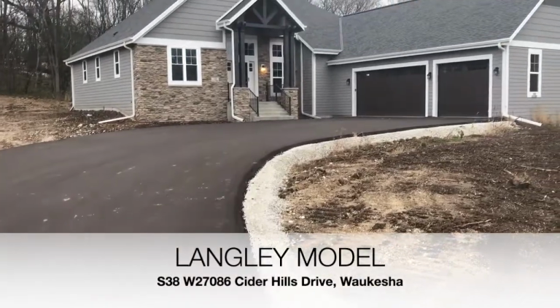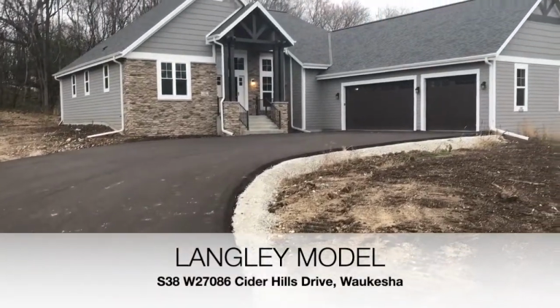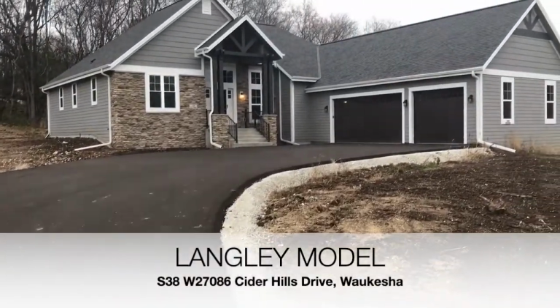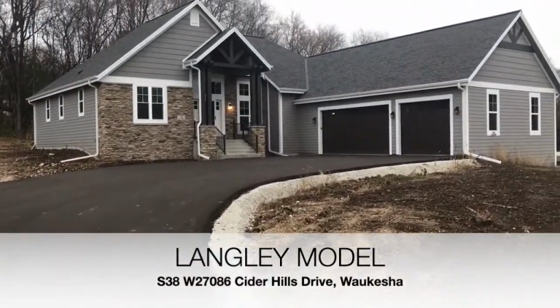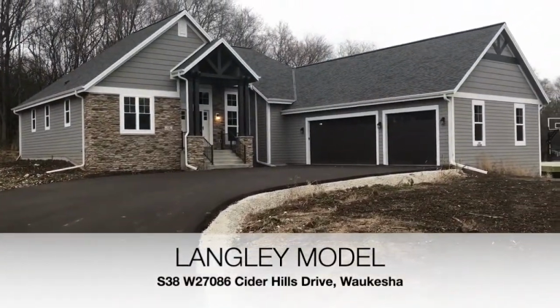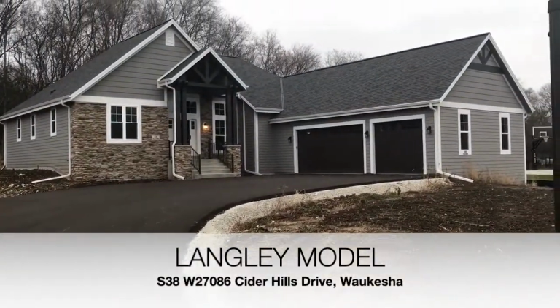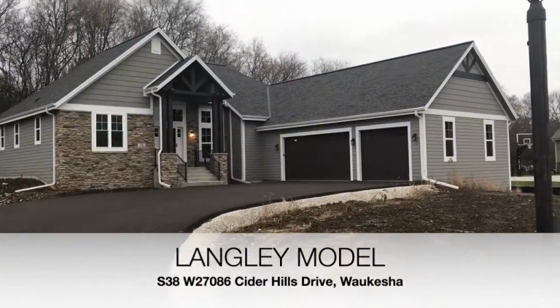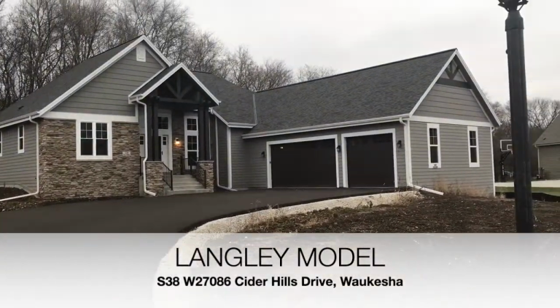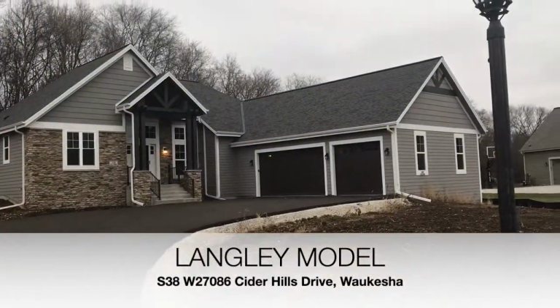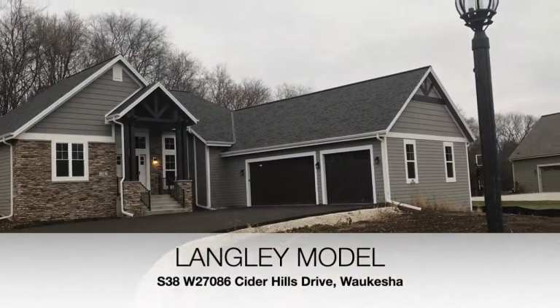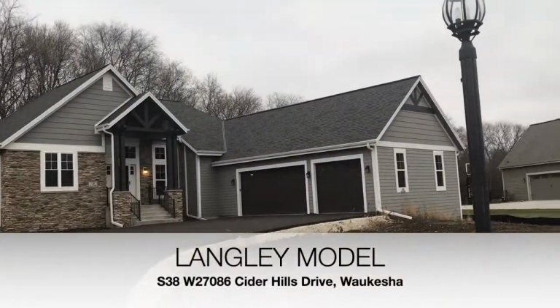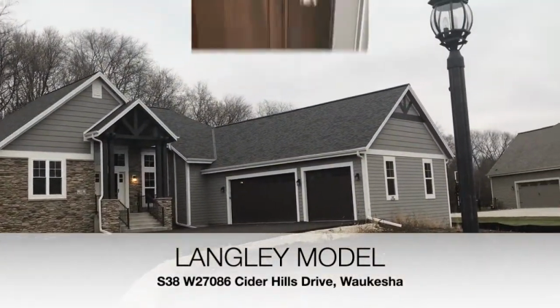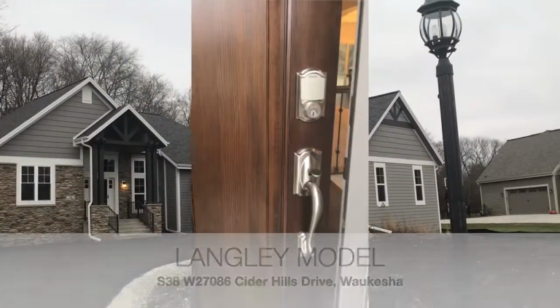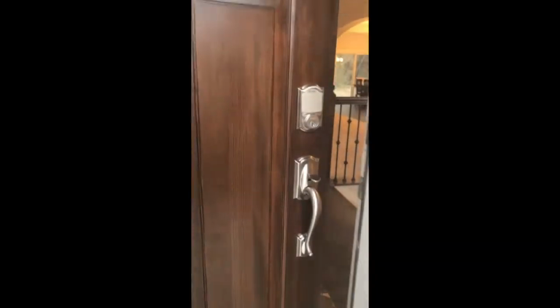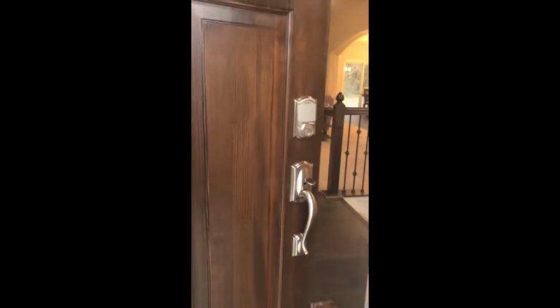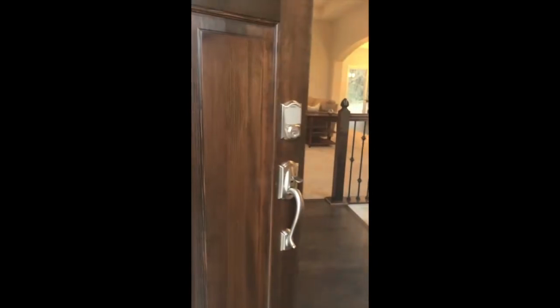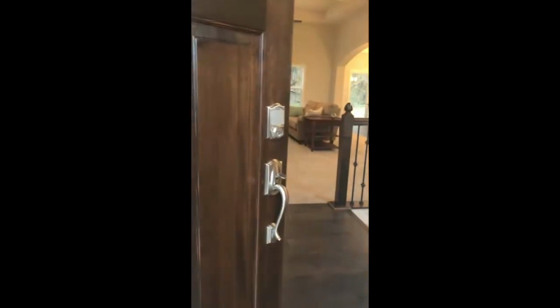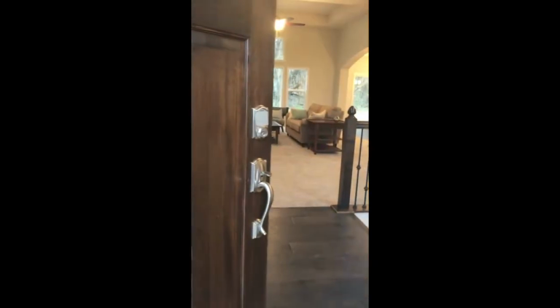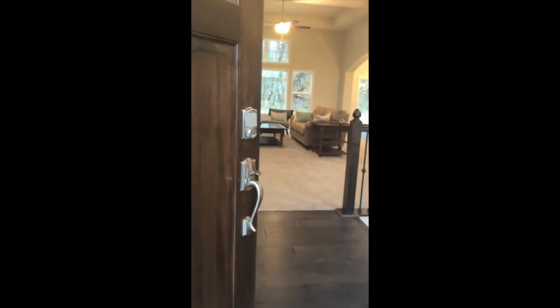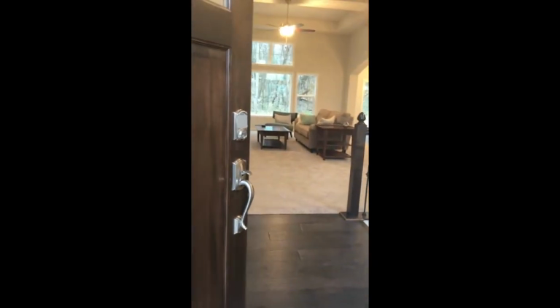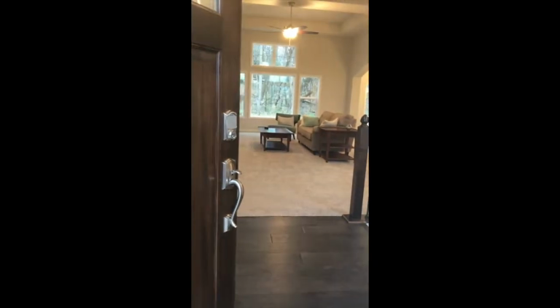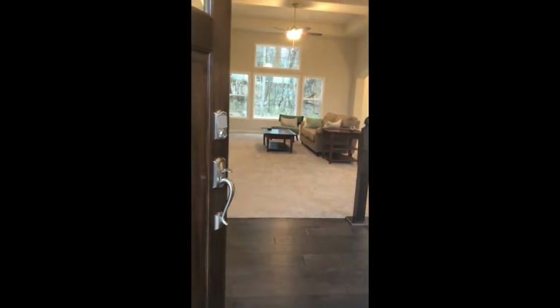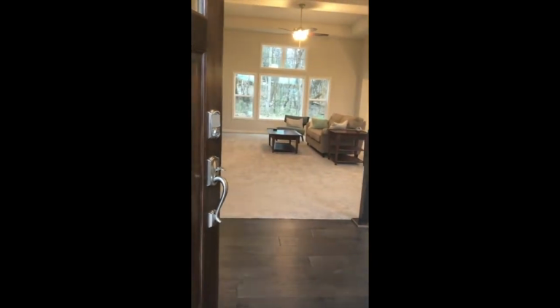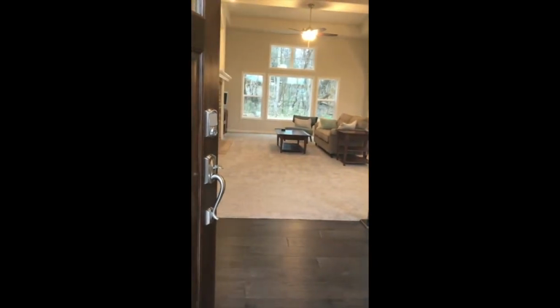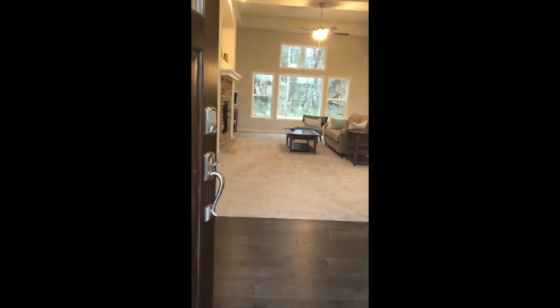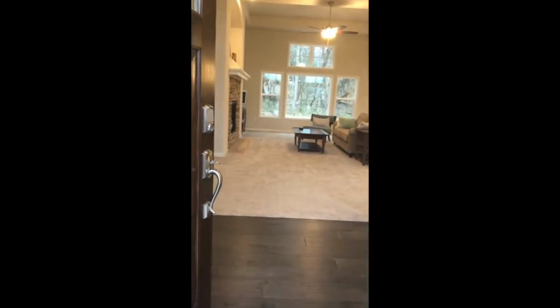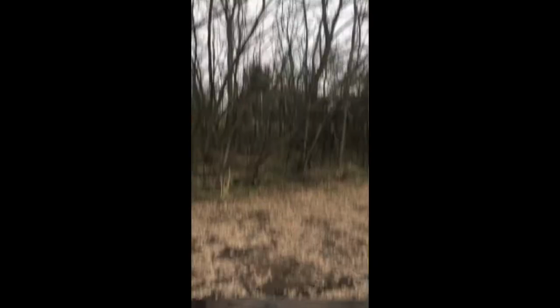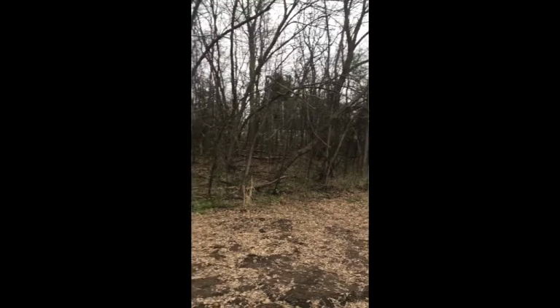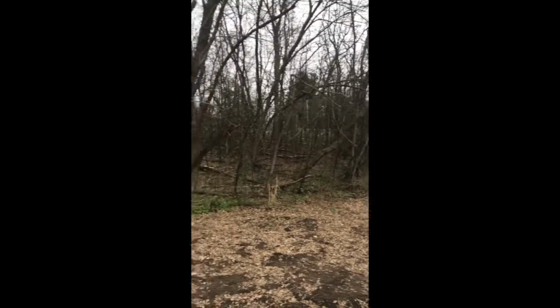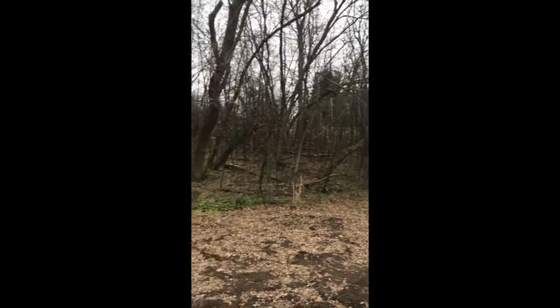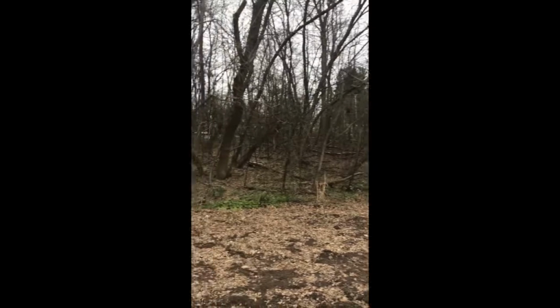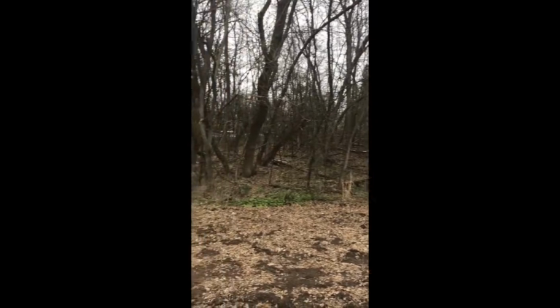Come check out the Langley model on Cider Hills Drive in Waukesha. It has three bedrooms and it's 2,369 square feet. There are many features to this house.